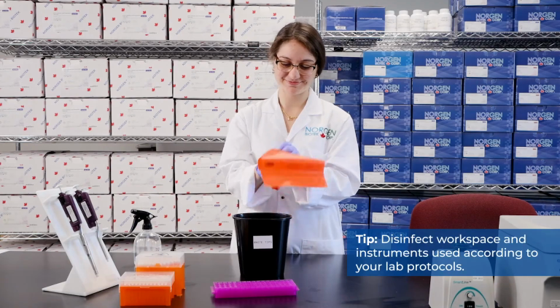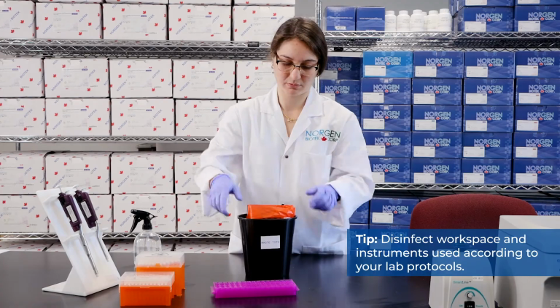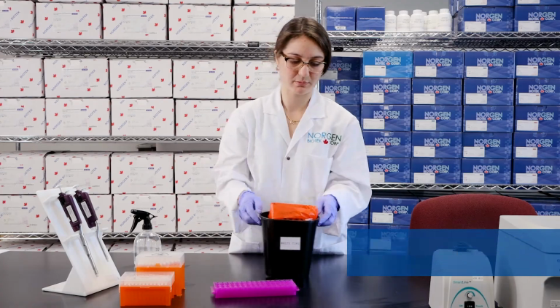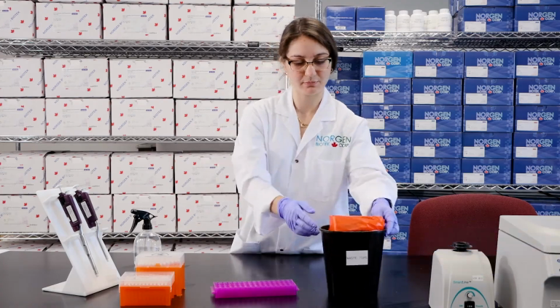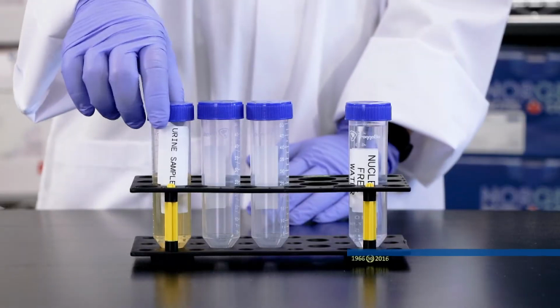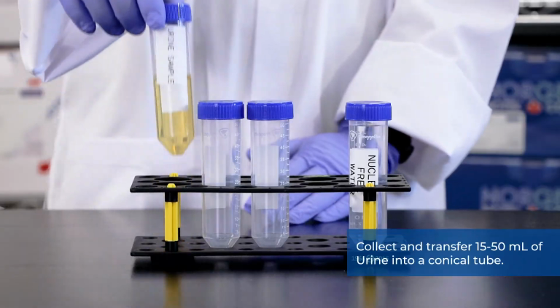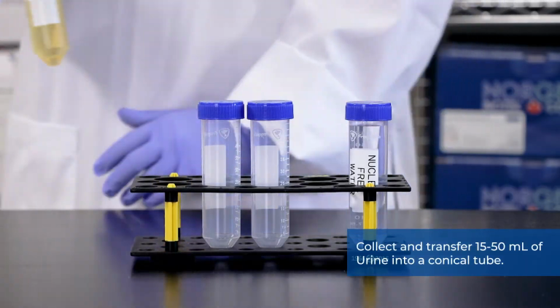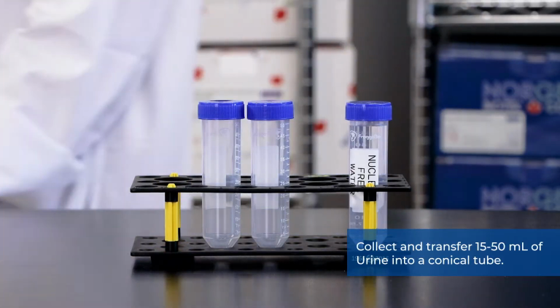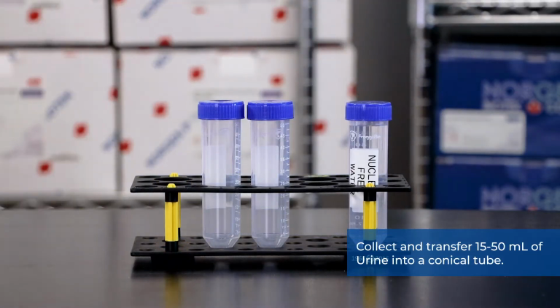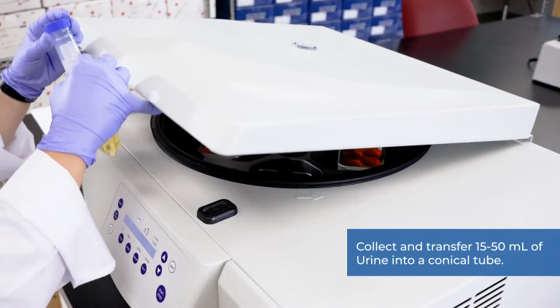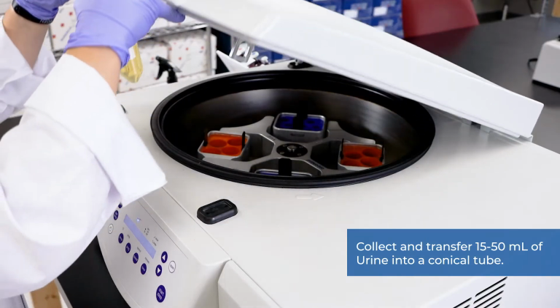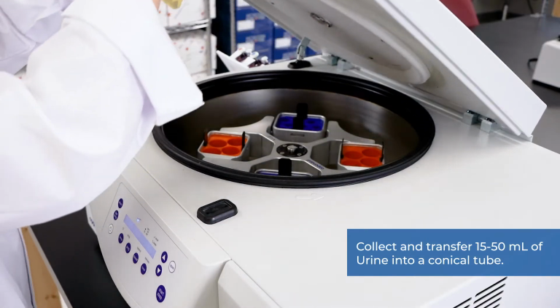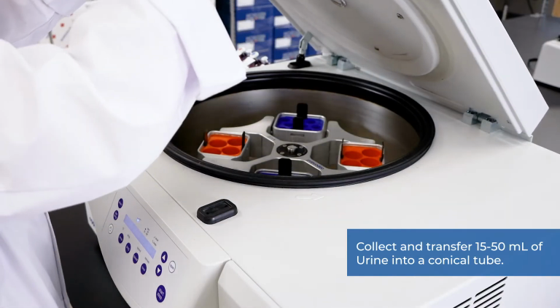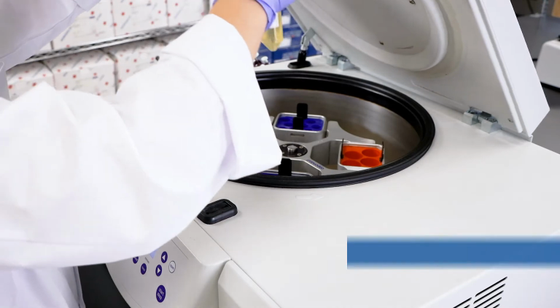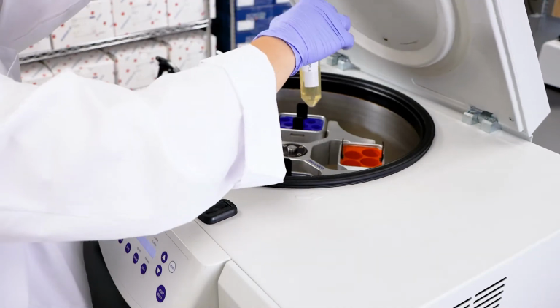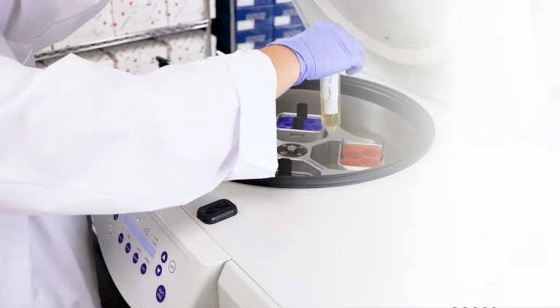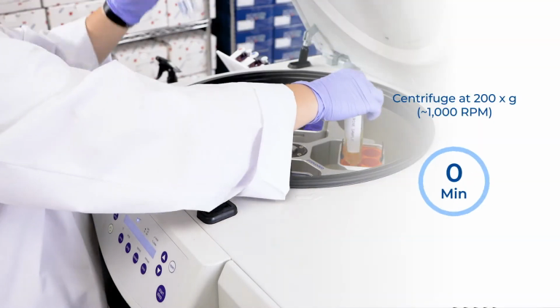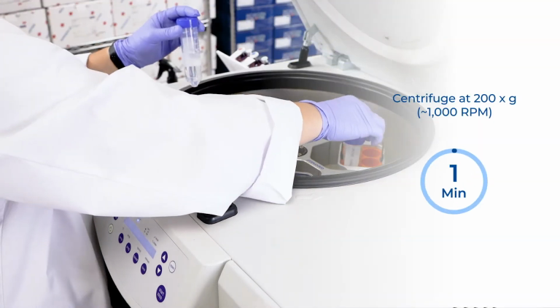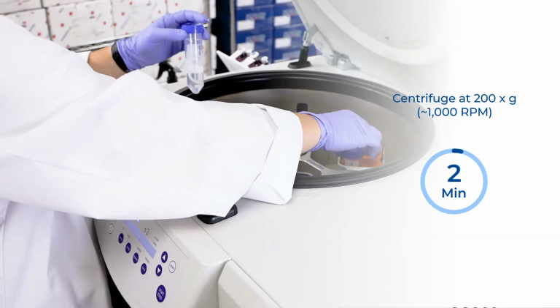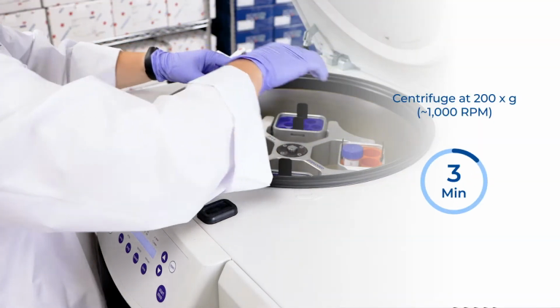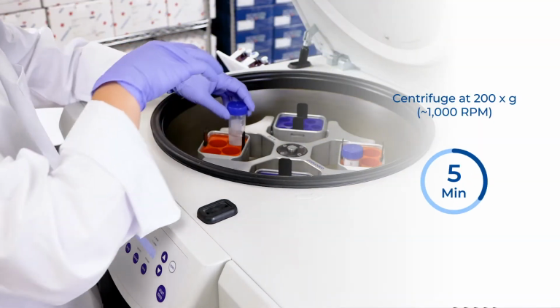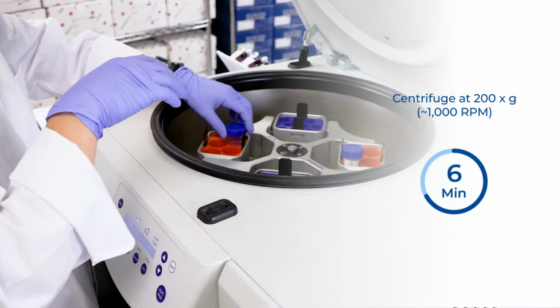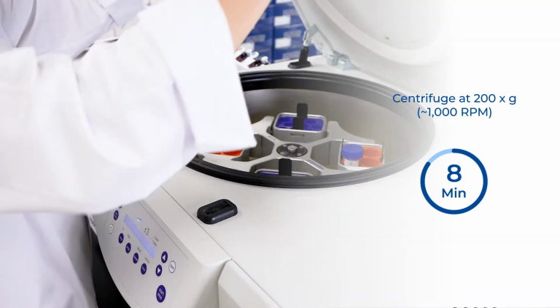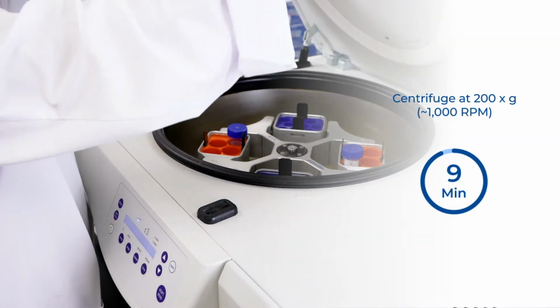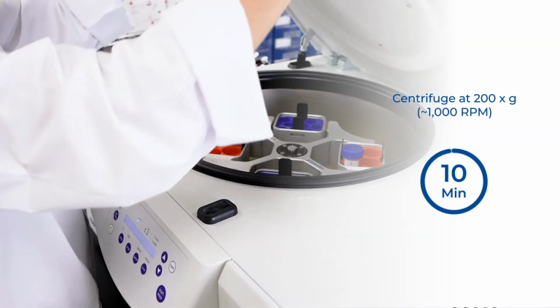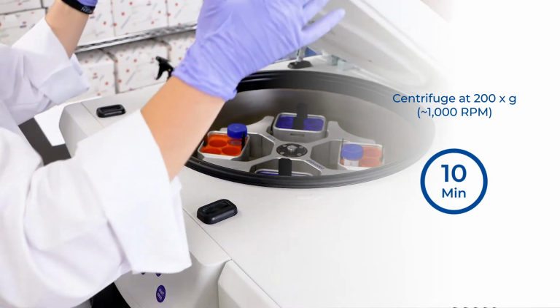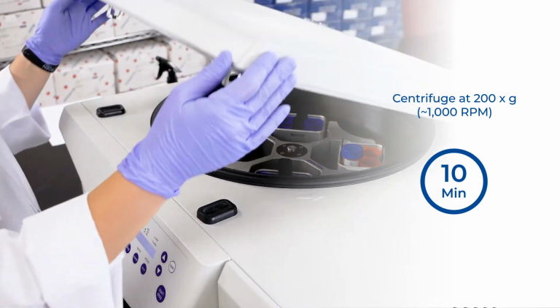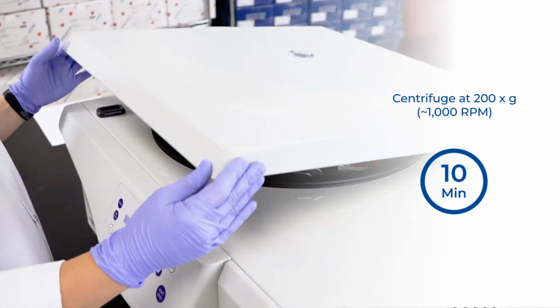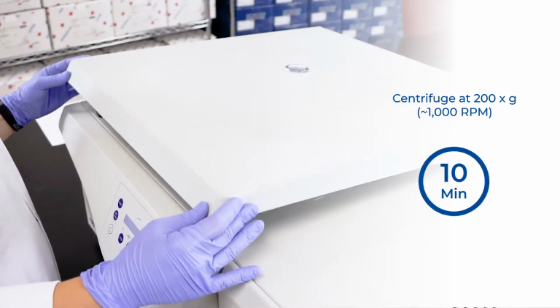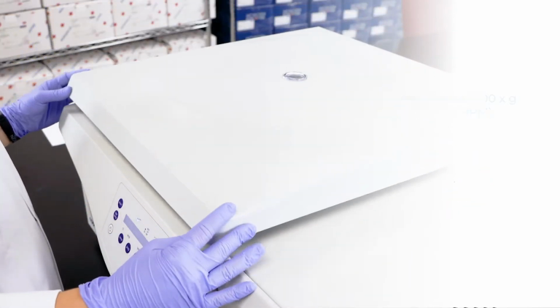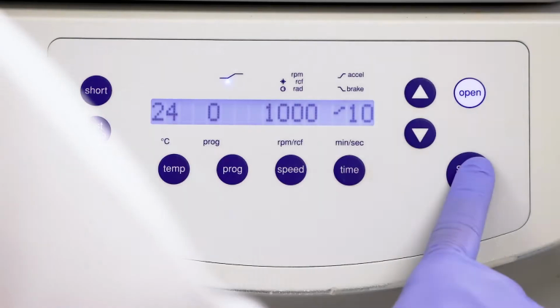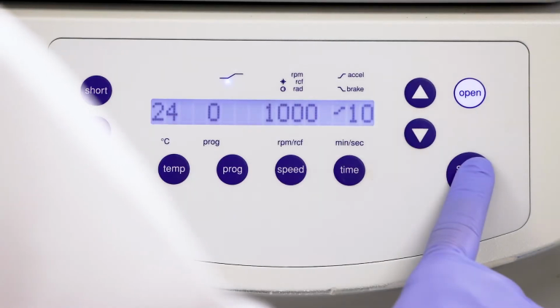The first step is to collect and transfer 15 to 50 milliliters of urine into a conical tube and centrifuge at 200 times G or approximately 1000 RPM for 10 minutes to remove any exfoliated cells or debris from the urine.